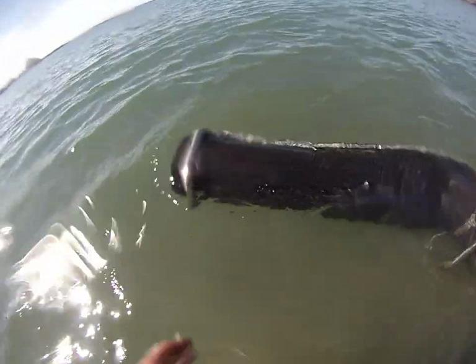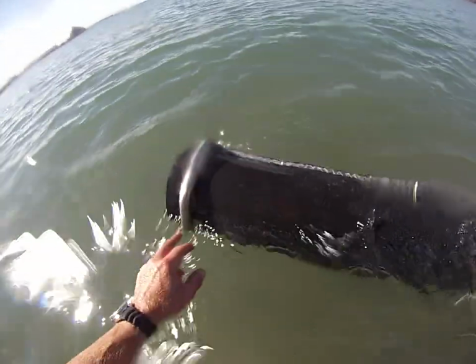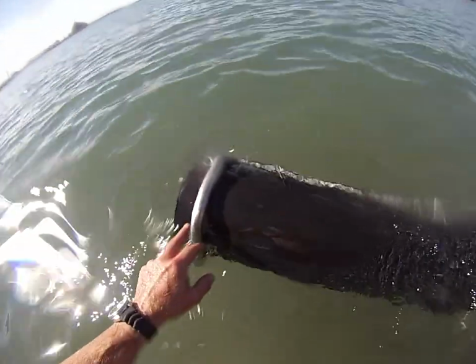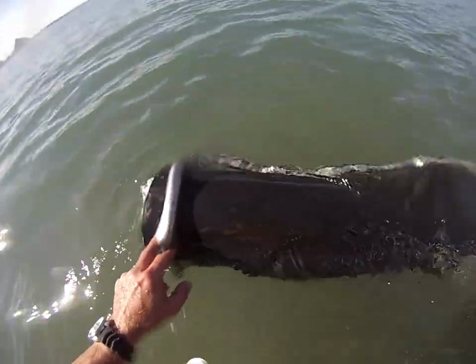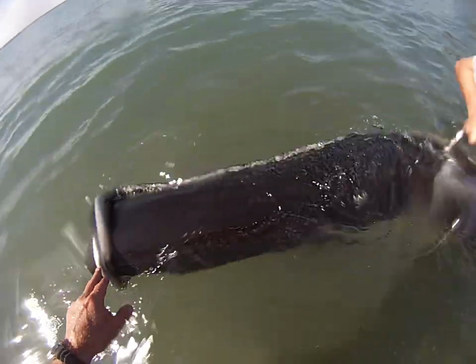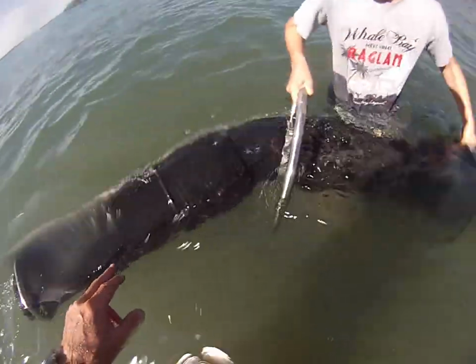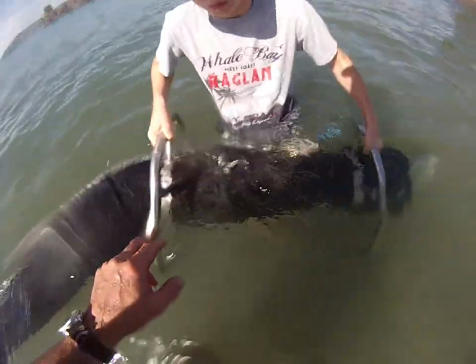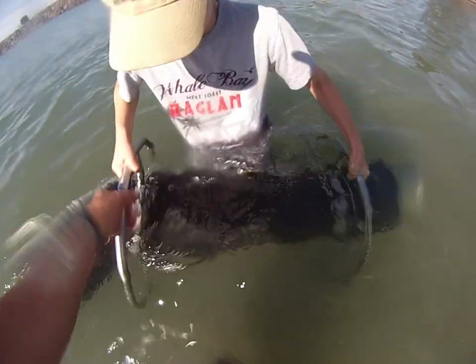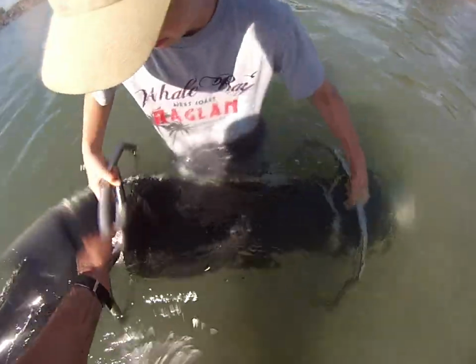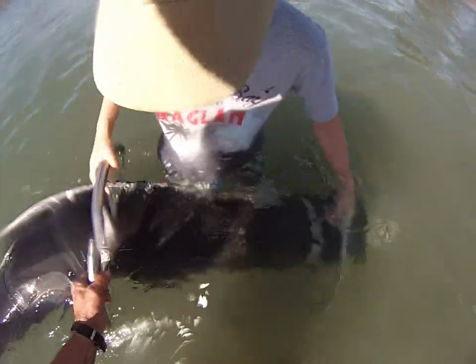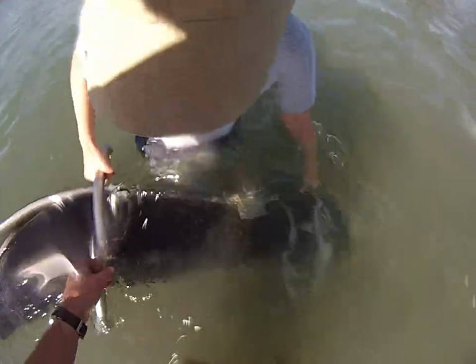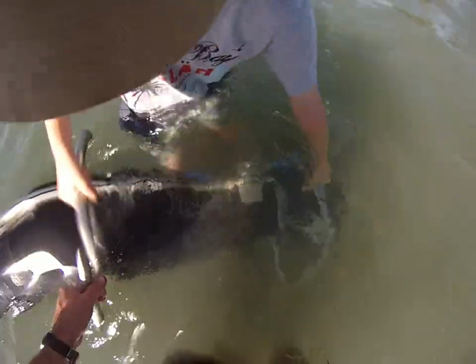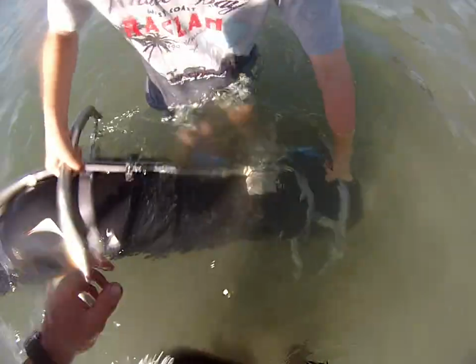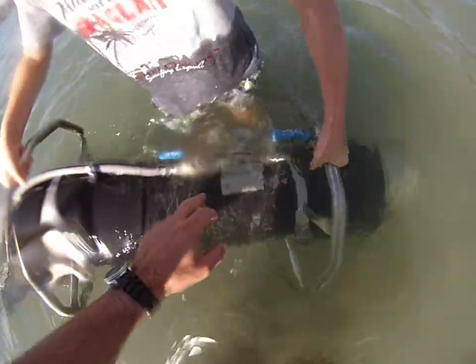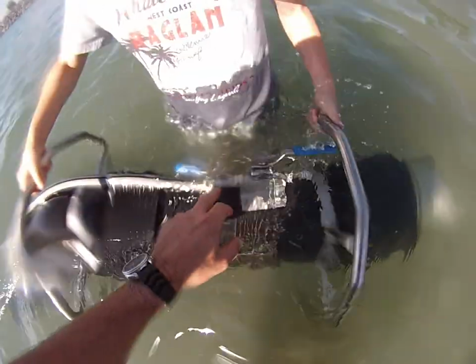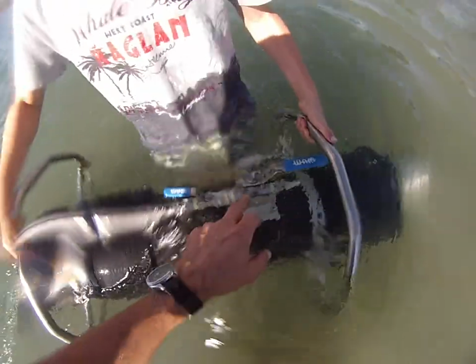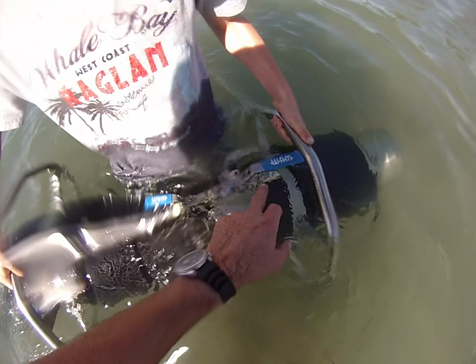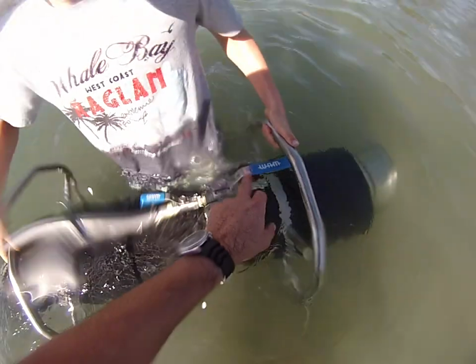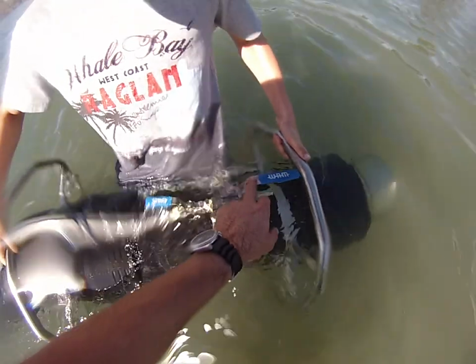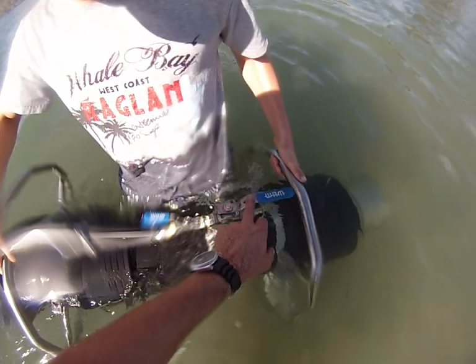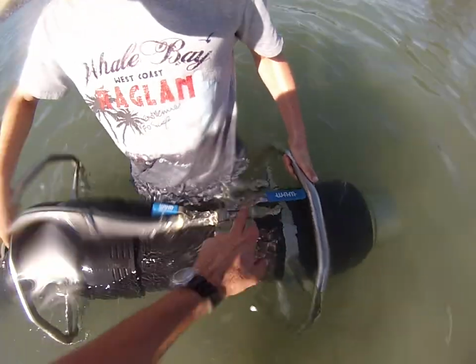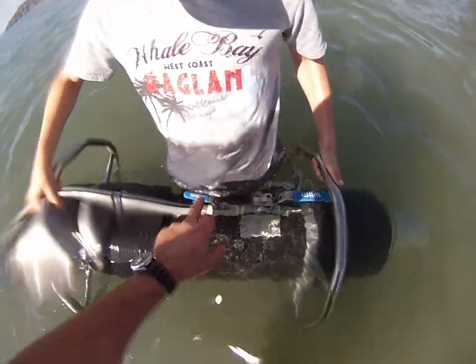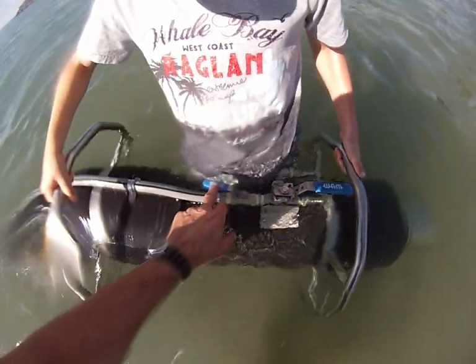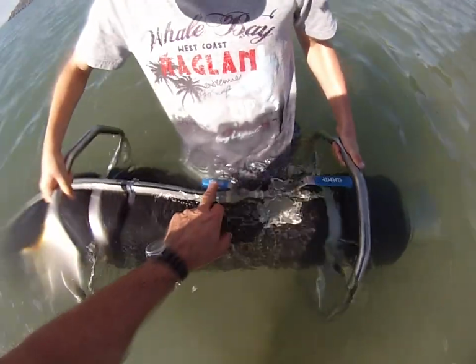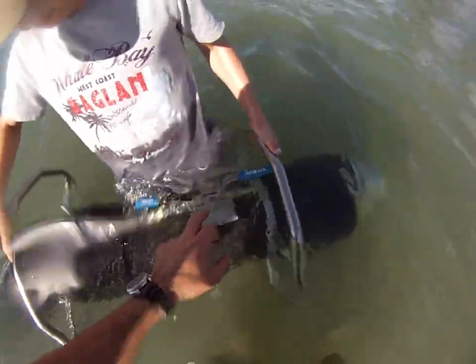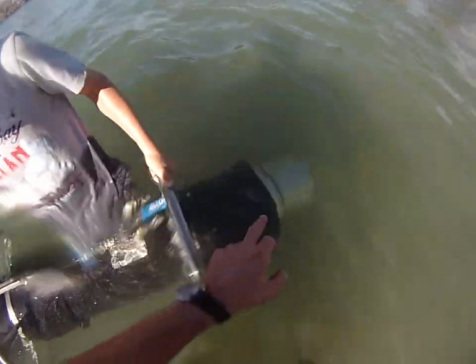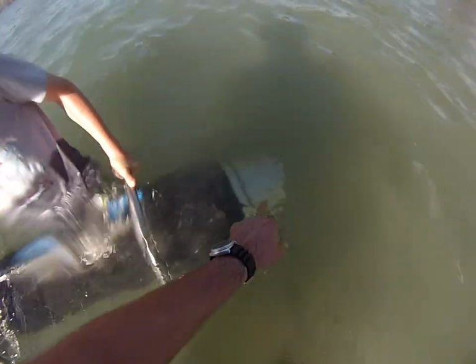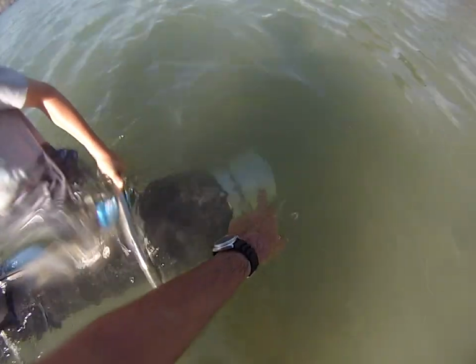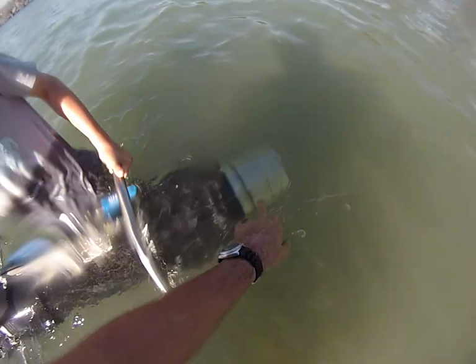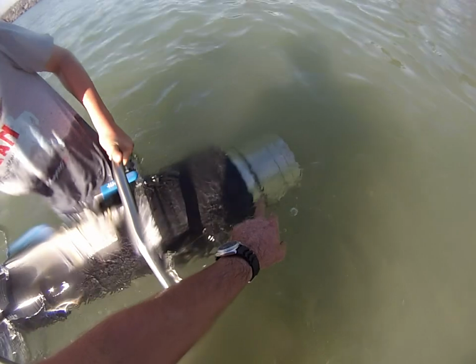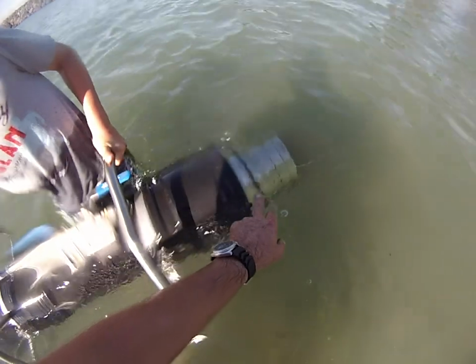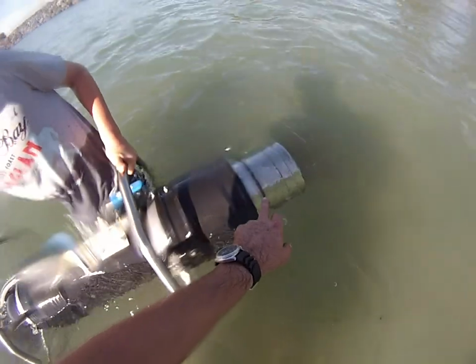We've got the Jetta Head here. Let's turn it around. We've got the reversal valve here, and the Jetta Head valve here. Swivel unit in here for the hose.